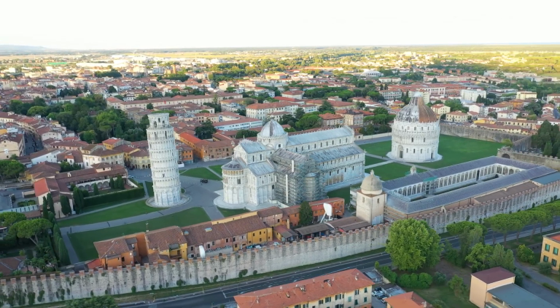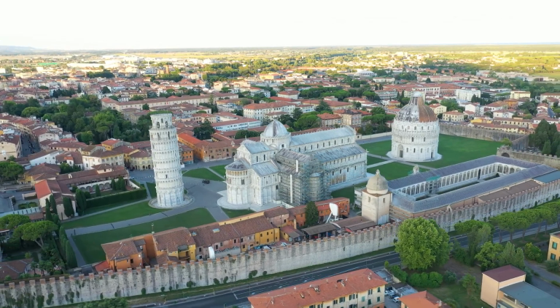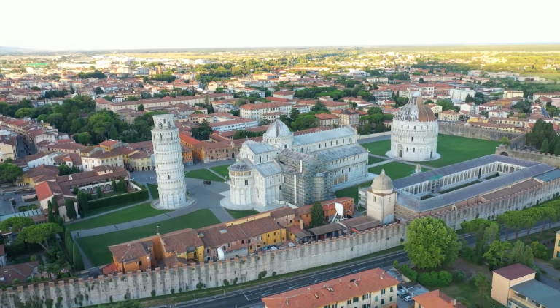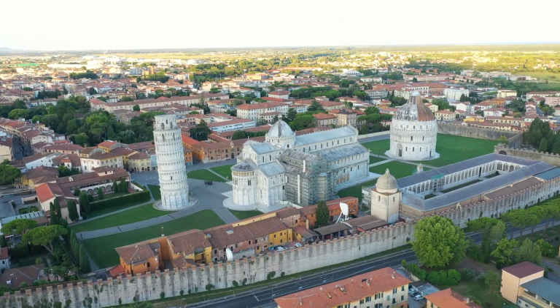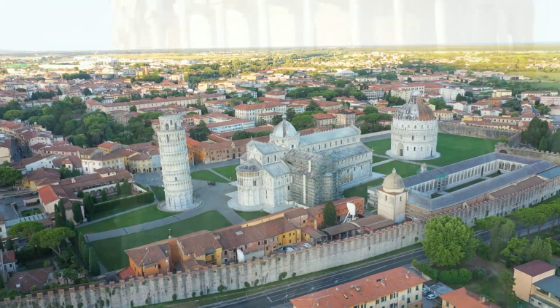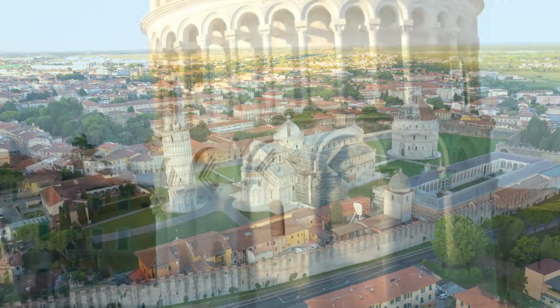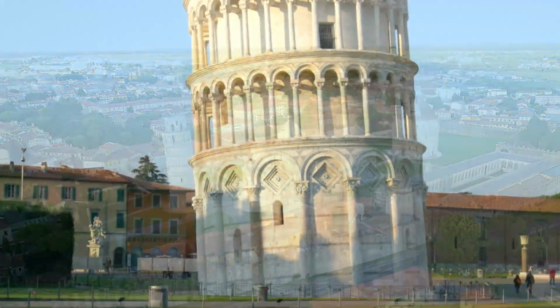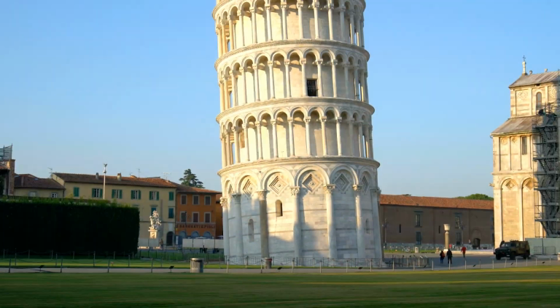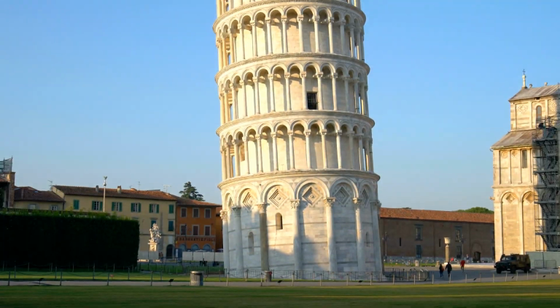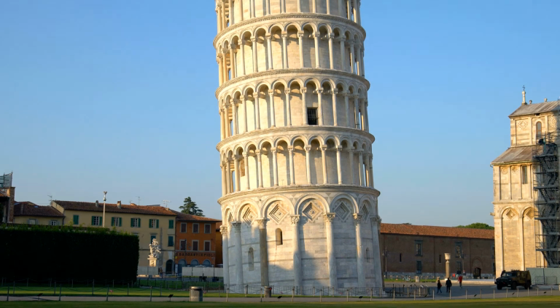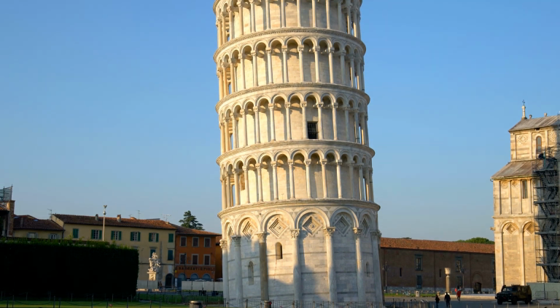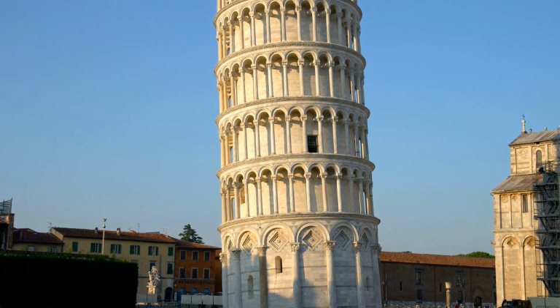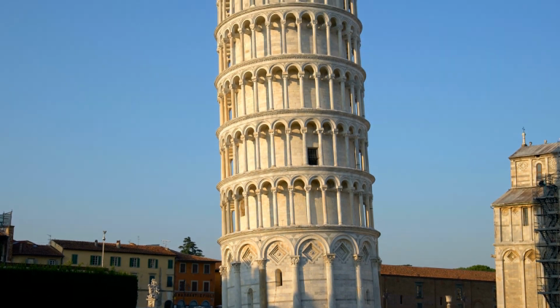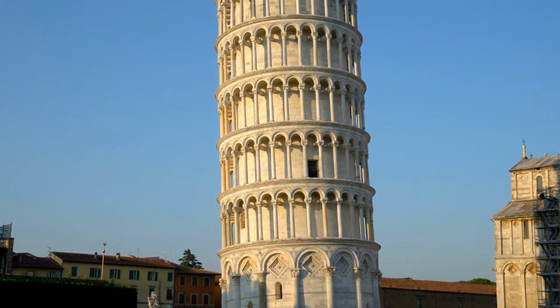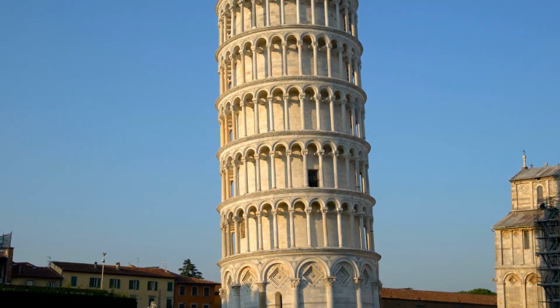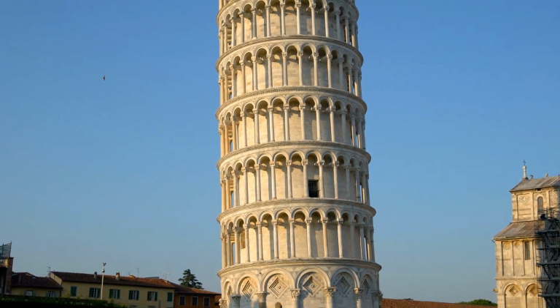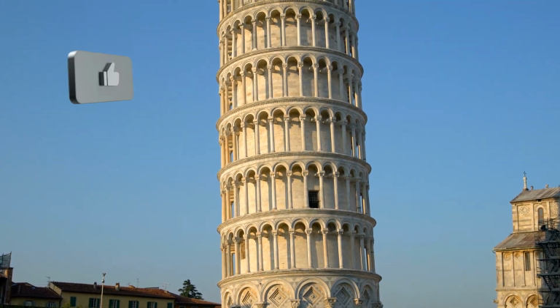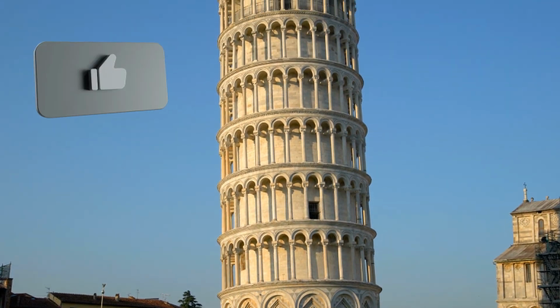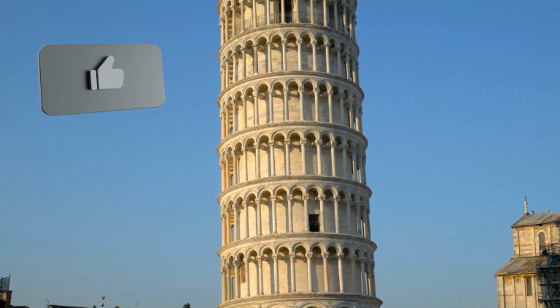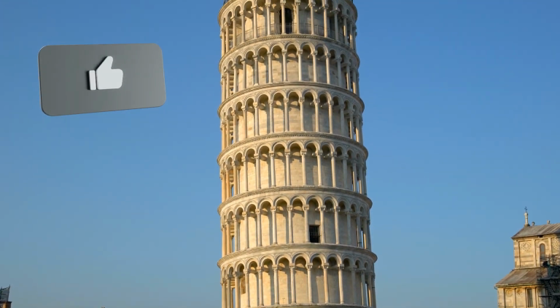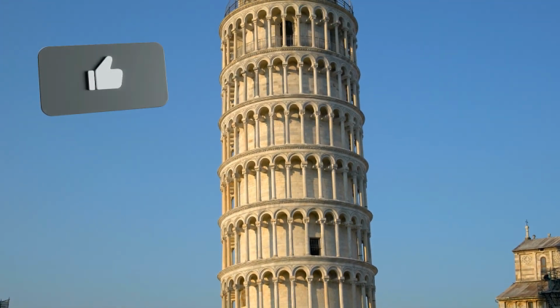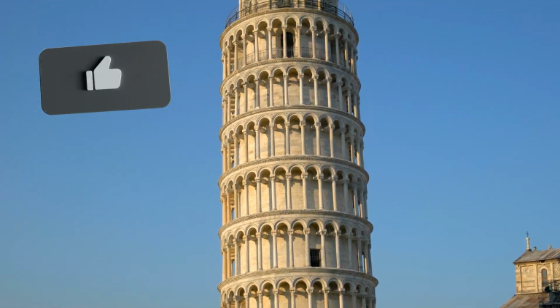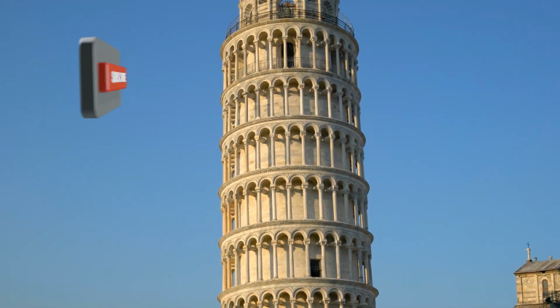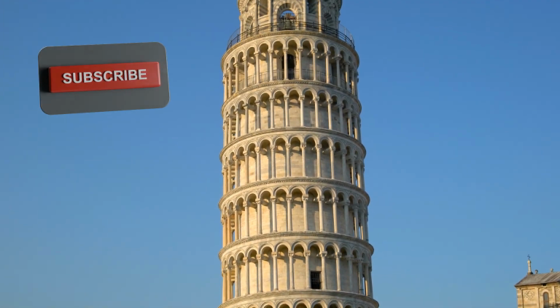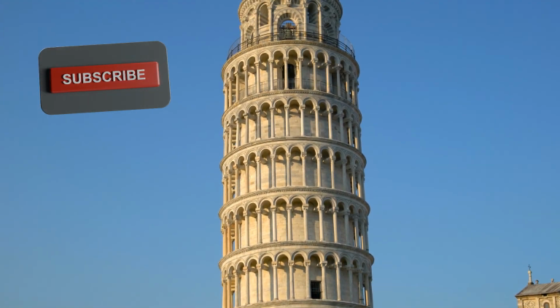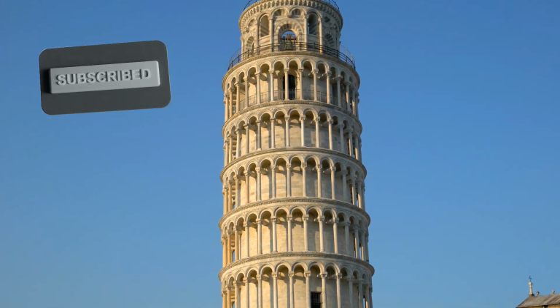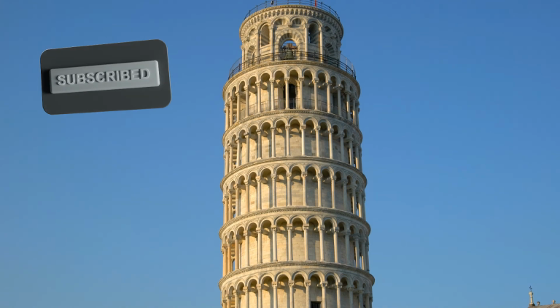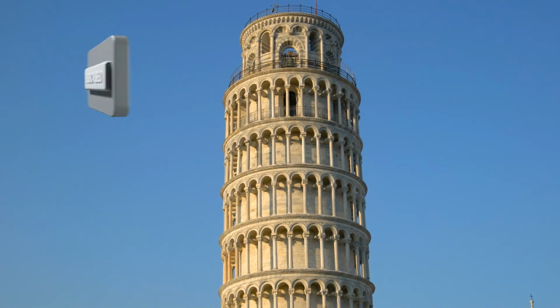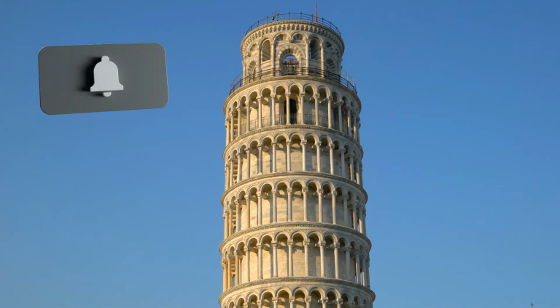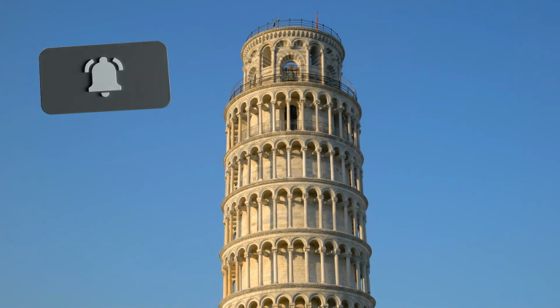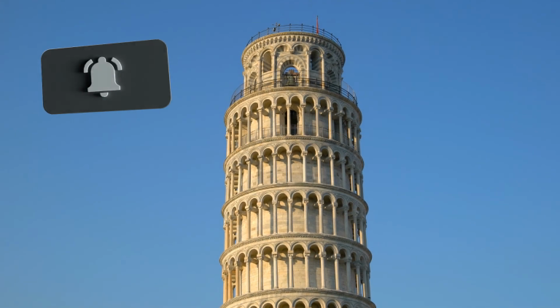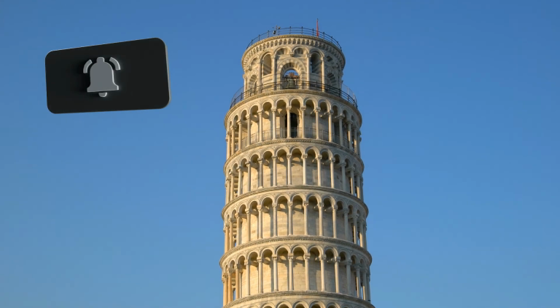It is one of the popular tourist attractions in Italy. Today the tower gathers over 5 million visitors each year, and it makes about 21 million euro per year.